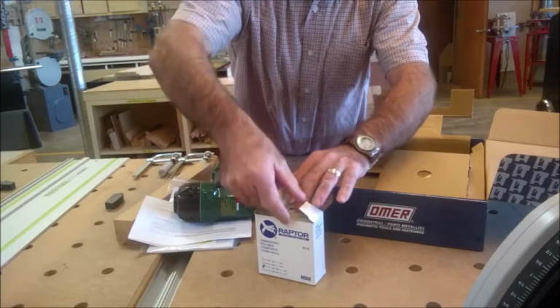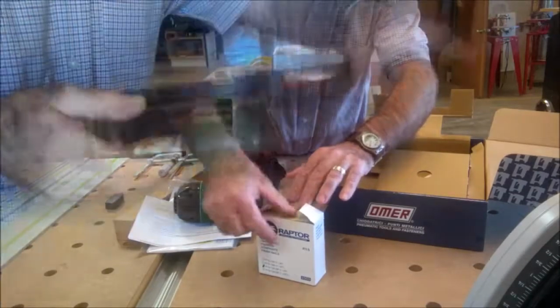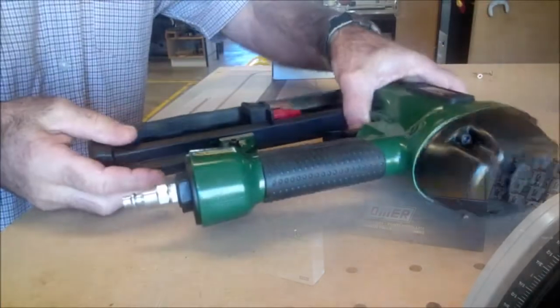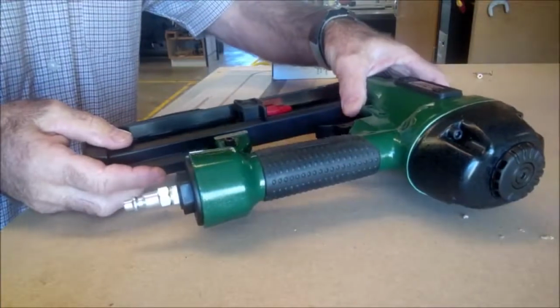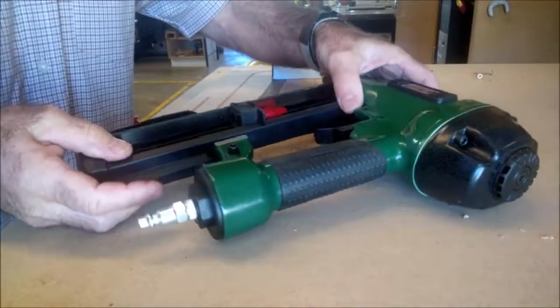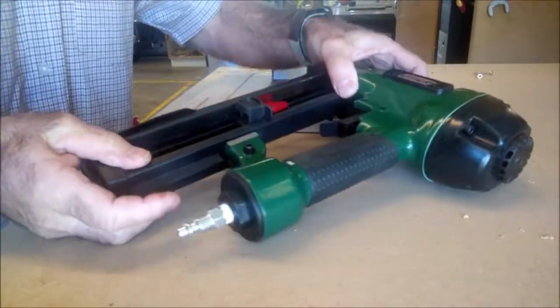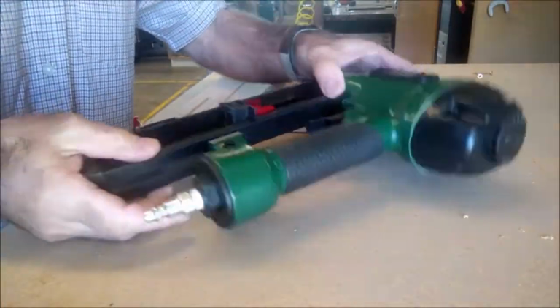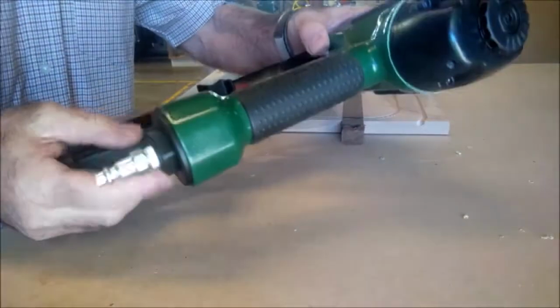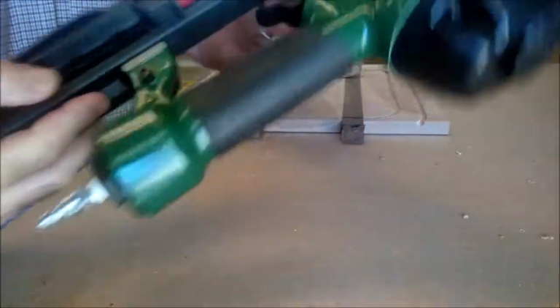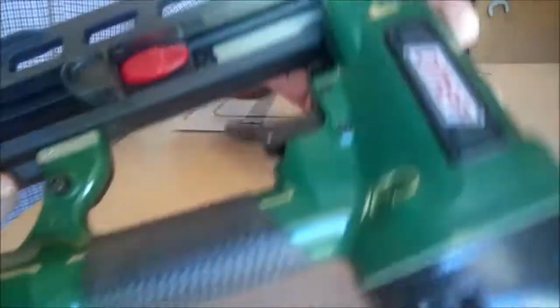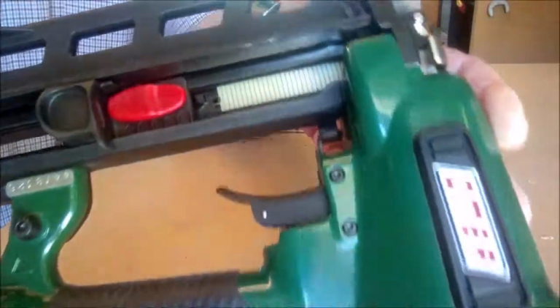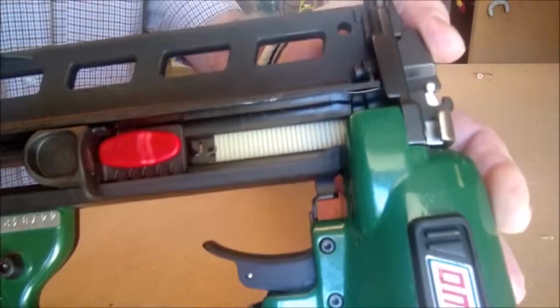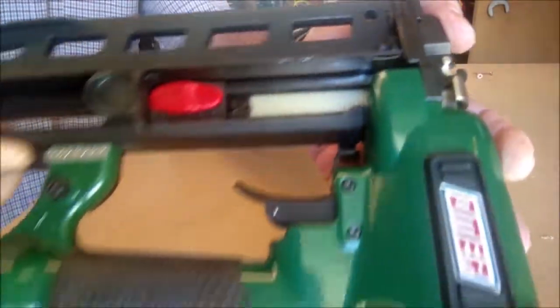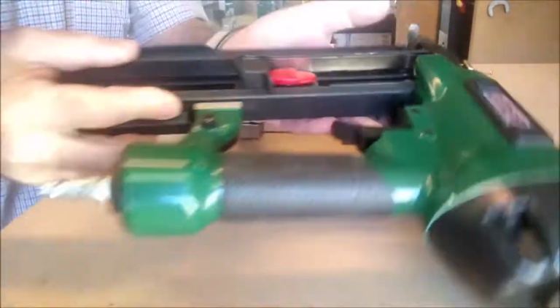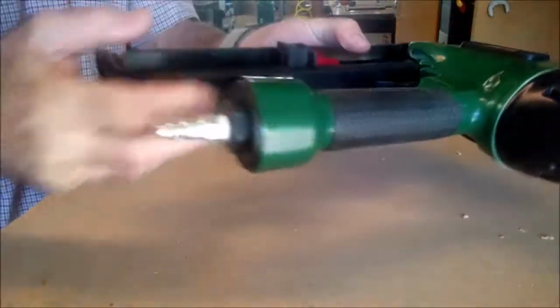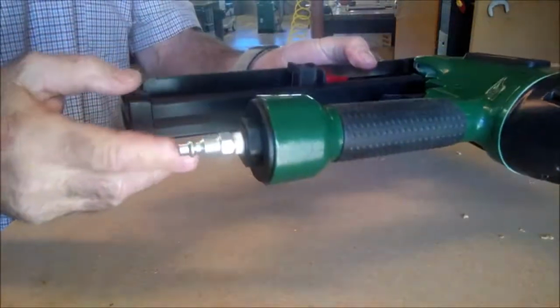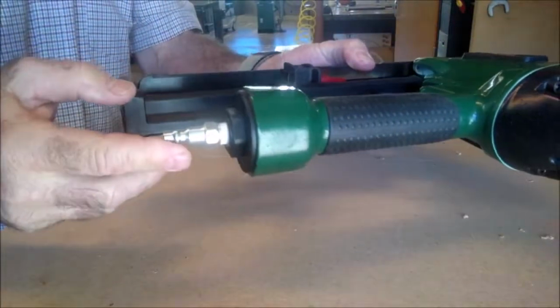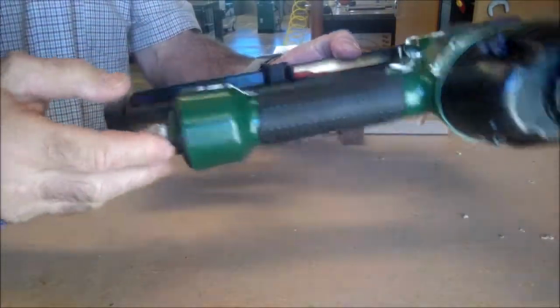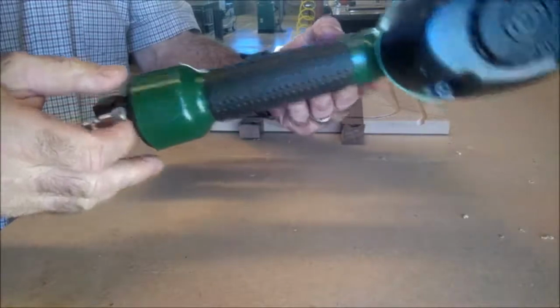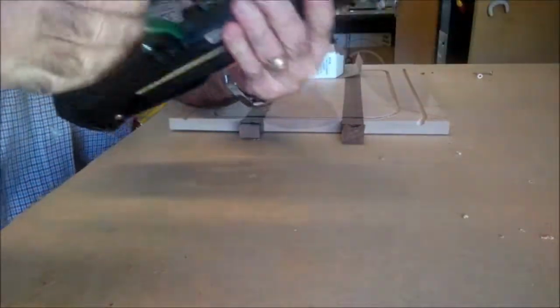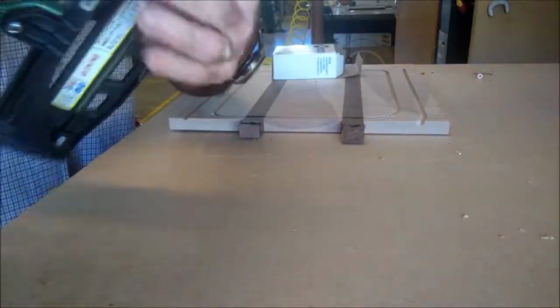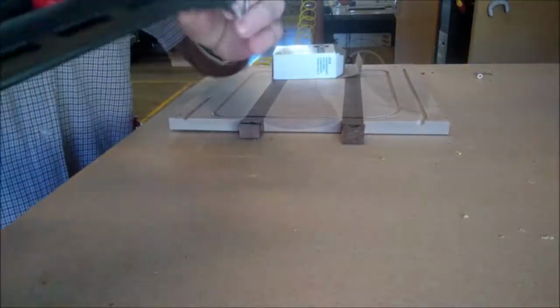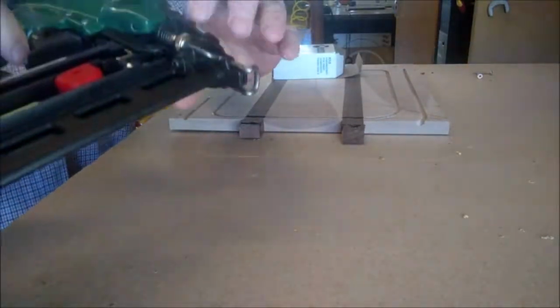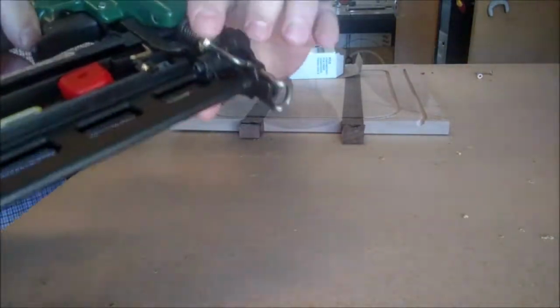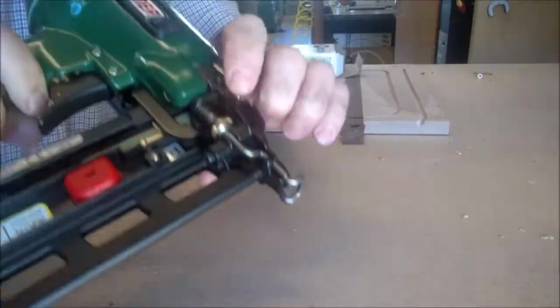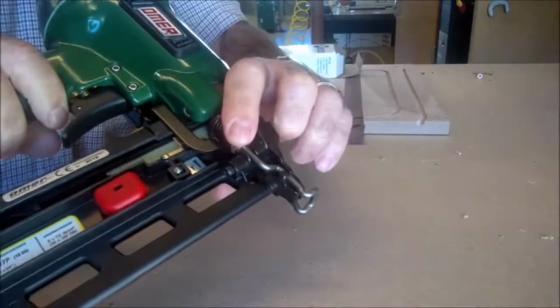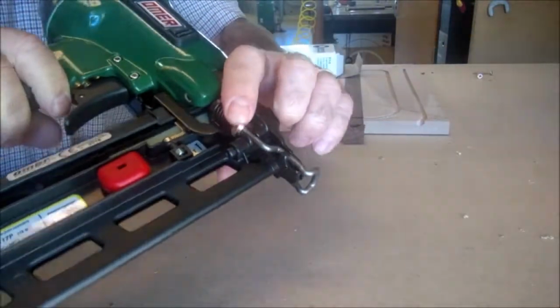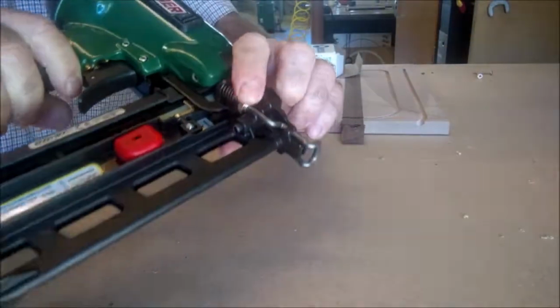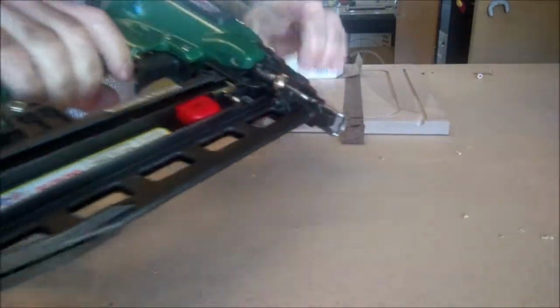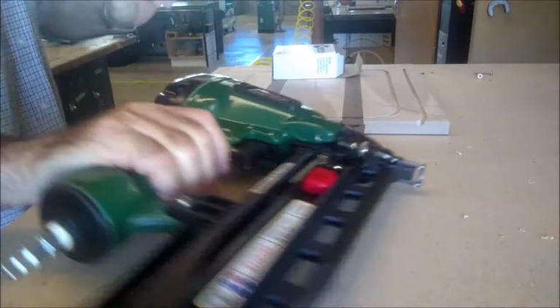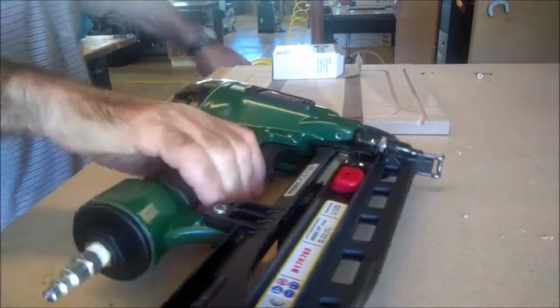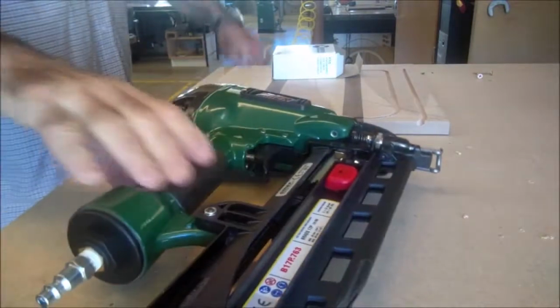Here's the nail gun — the Omer nail gun with the plastic nails inside, you can see them there. I put an air nozzle in and hooked it up. The depth adjustment is right here. Let's get up to the air and see what happens.